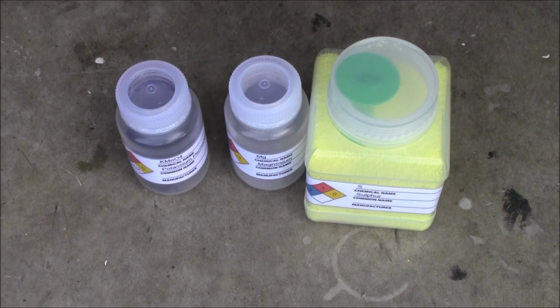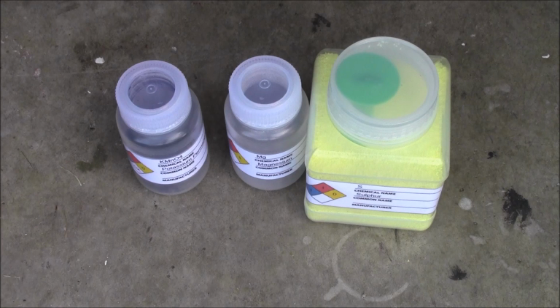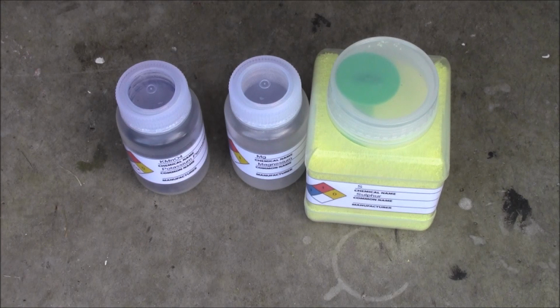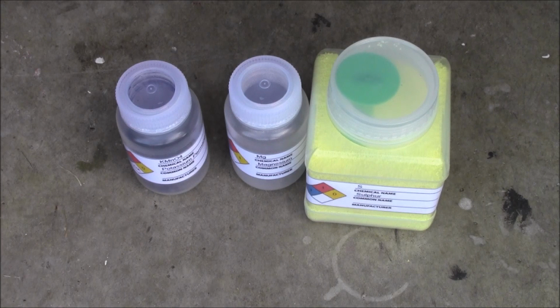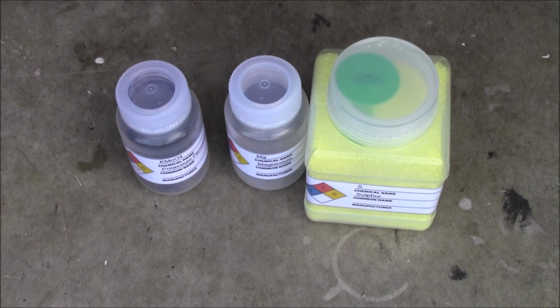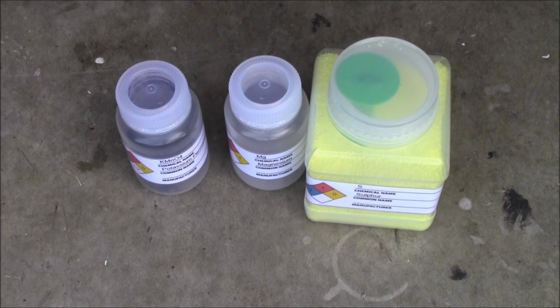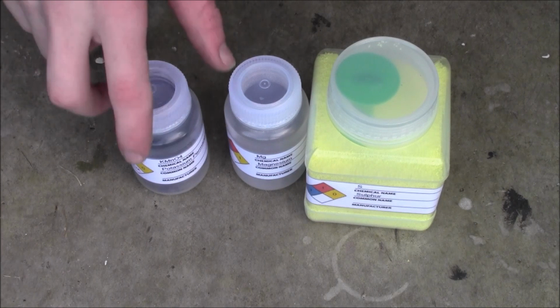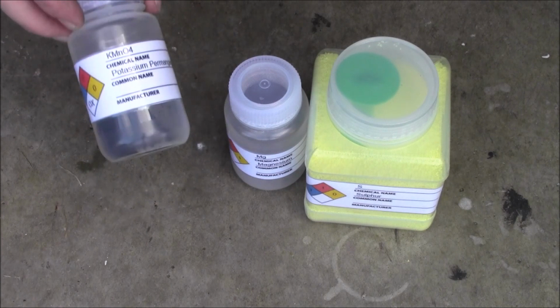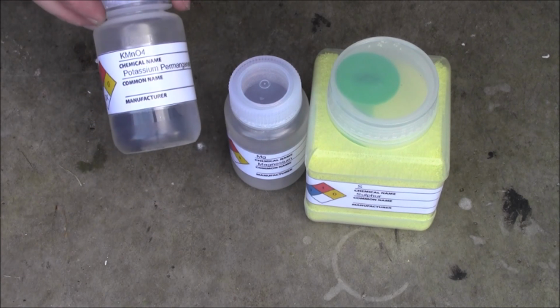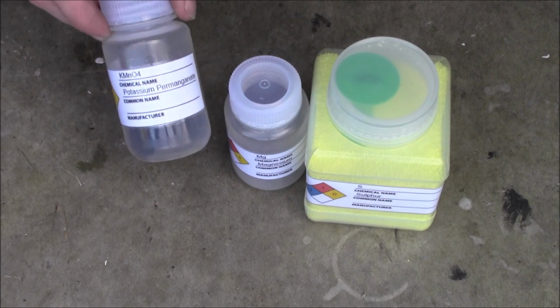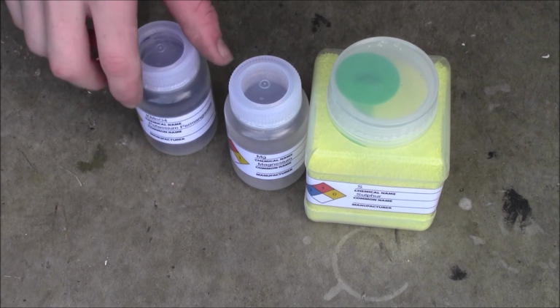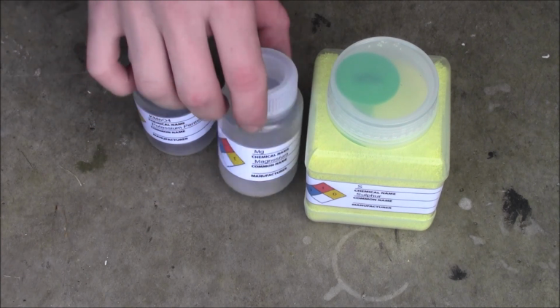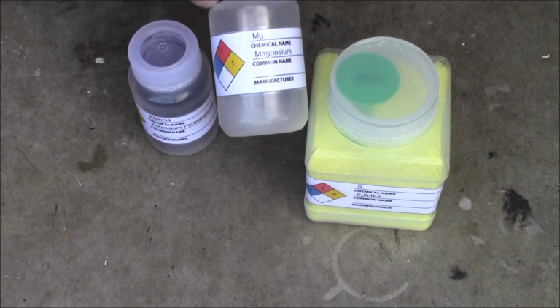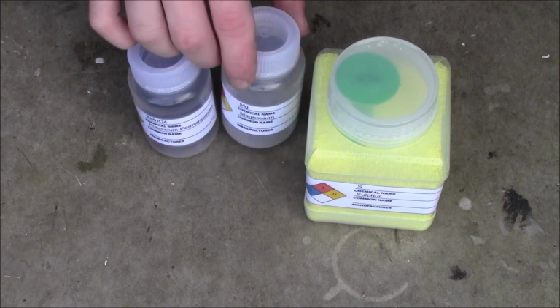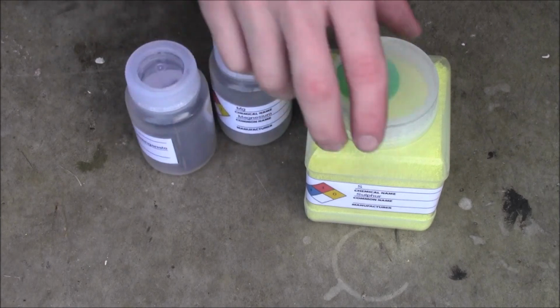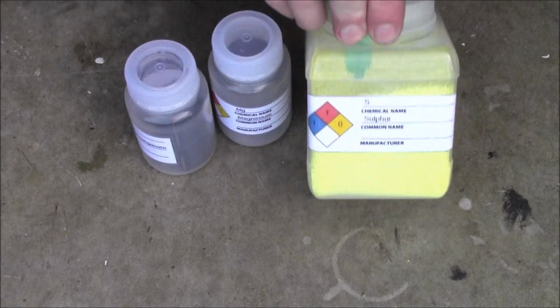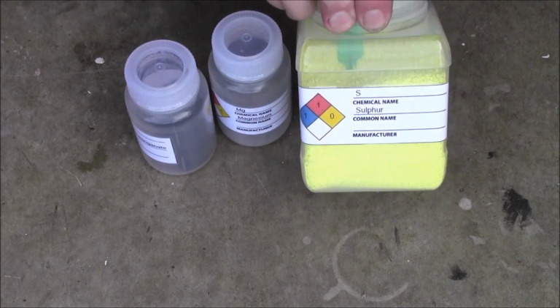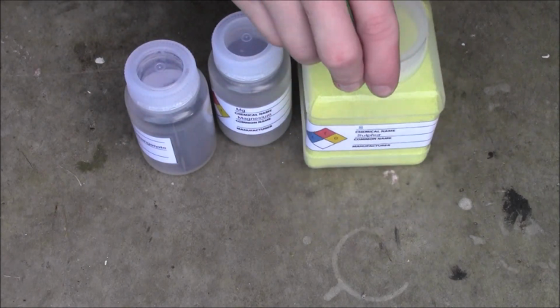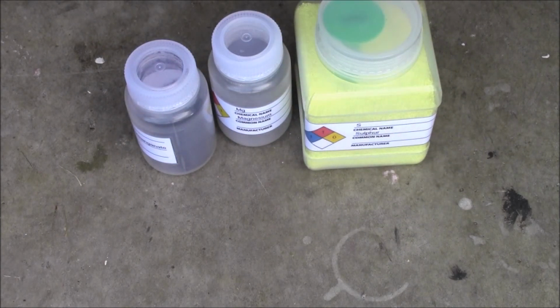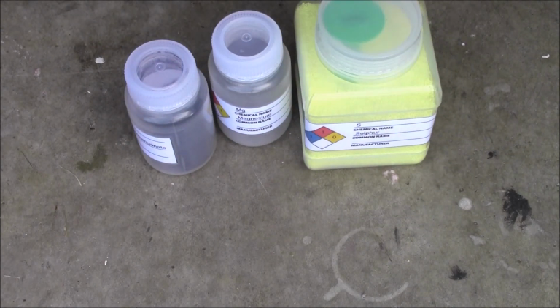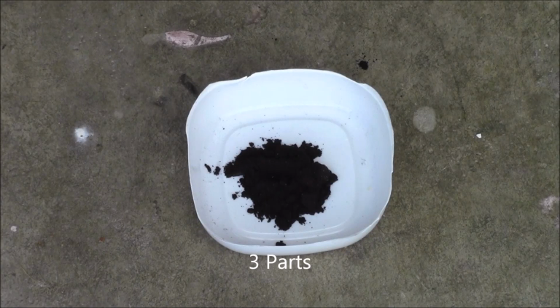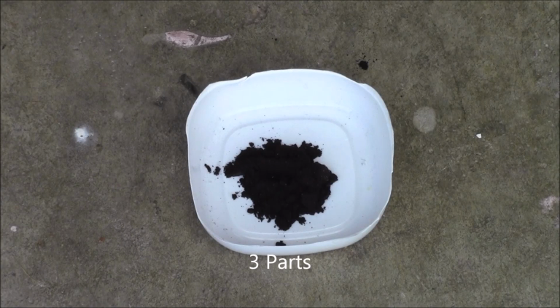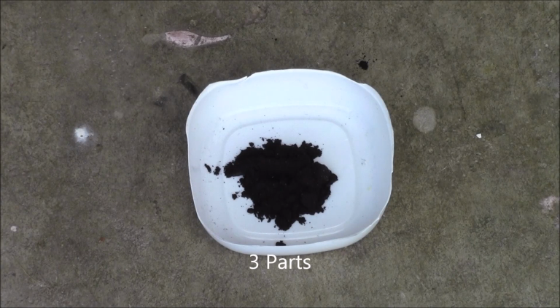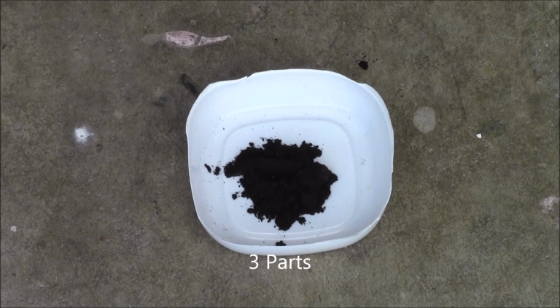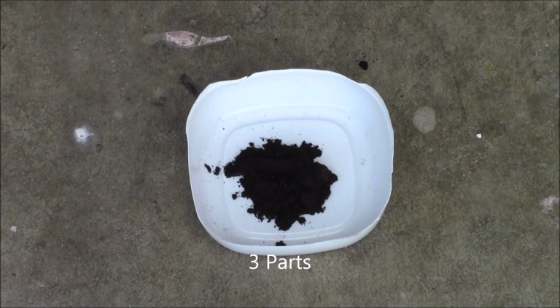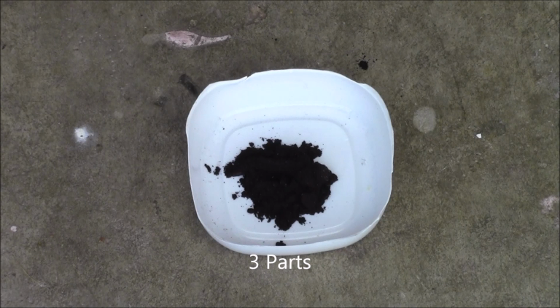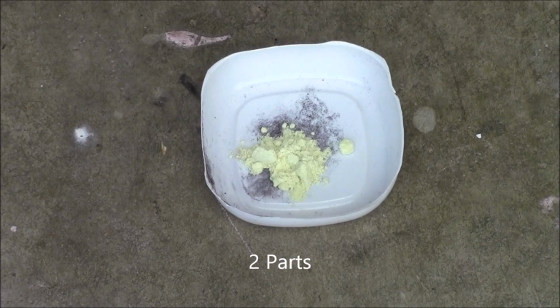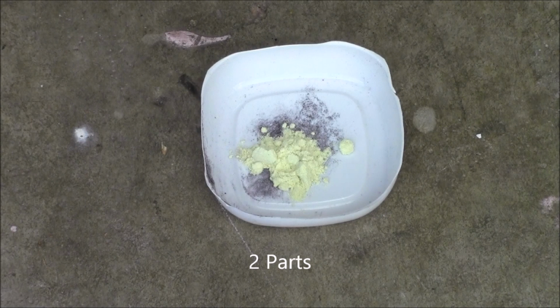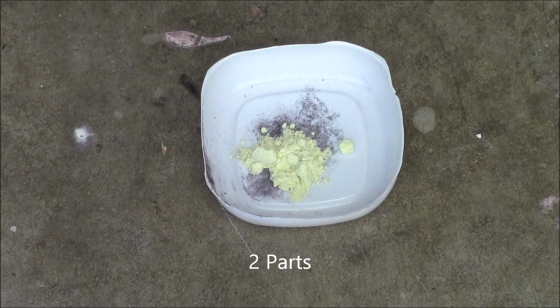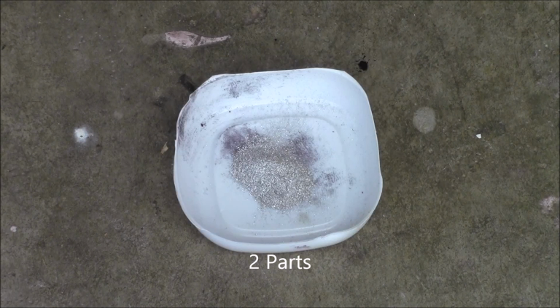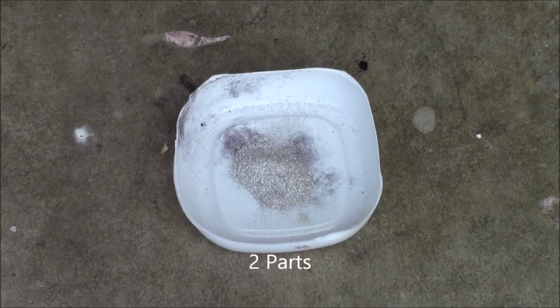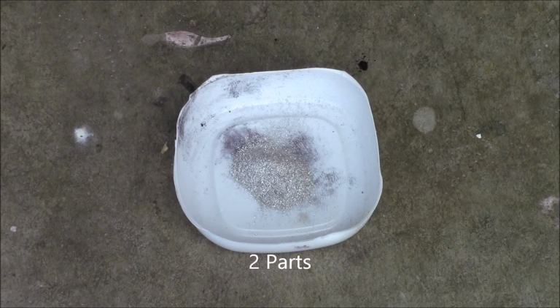This flash powder is made up of three chemicals: potassium permanganate, magnesium, and sulfur. You'll need three parts potassium permanganate, one part of sulfur, and two parts of magnesium.